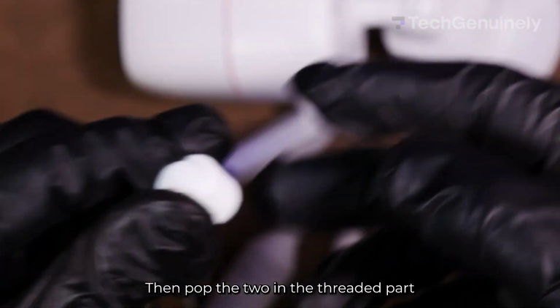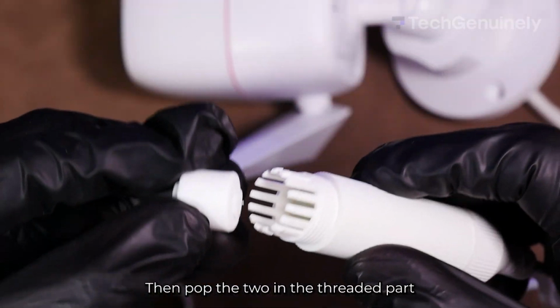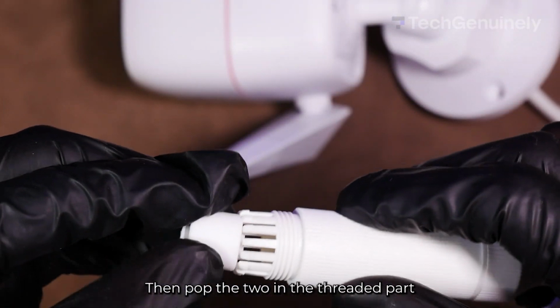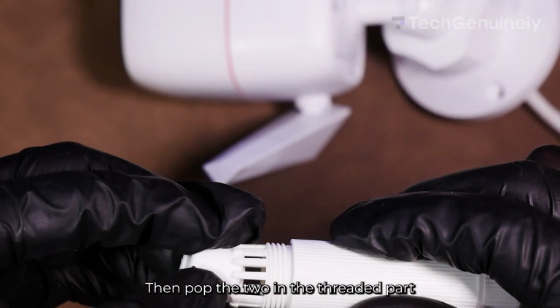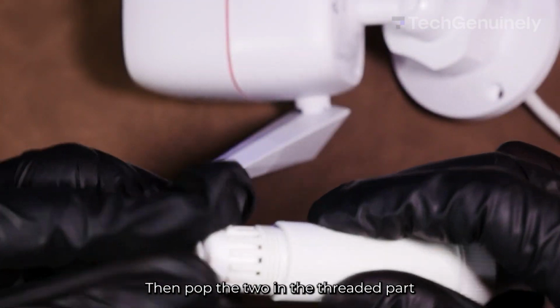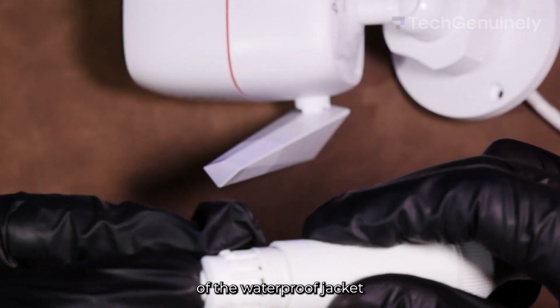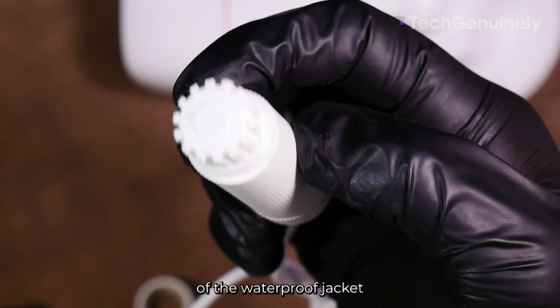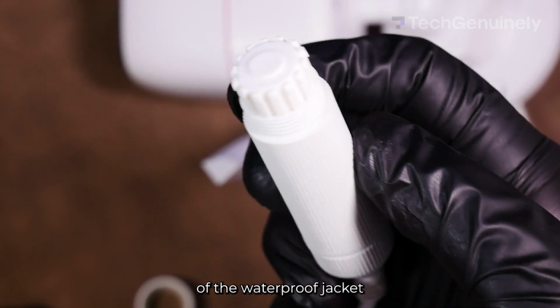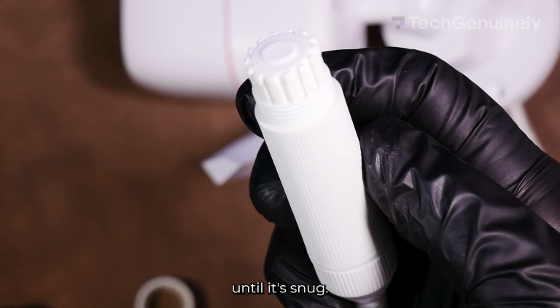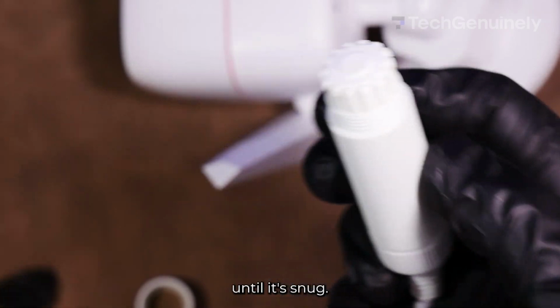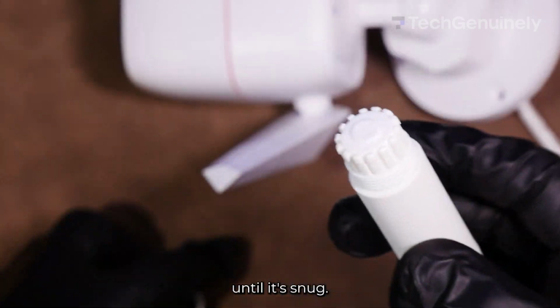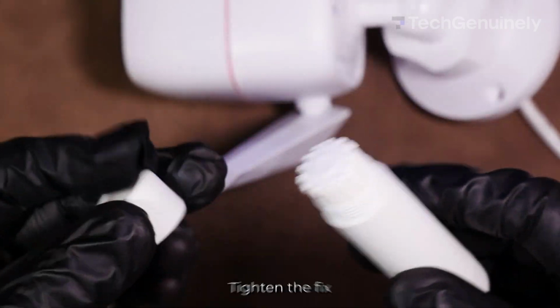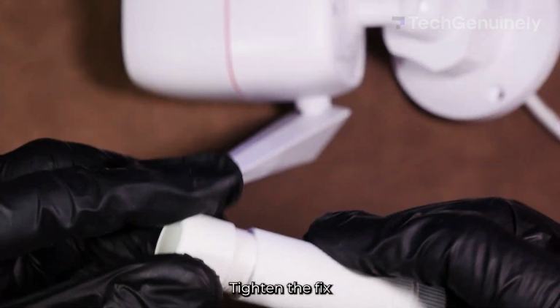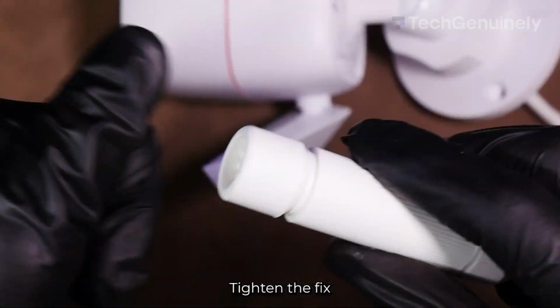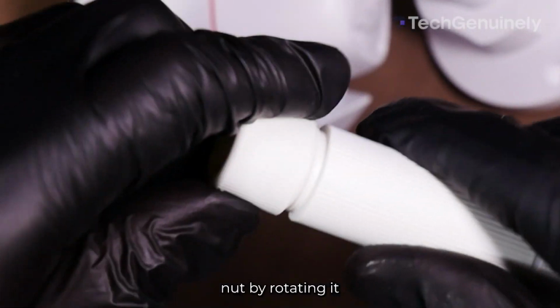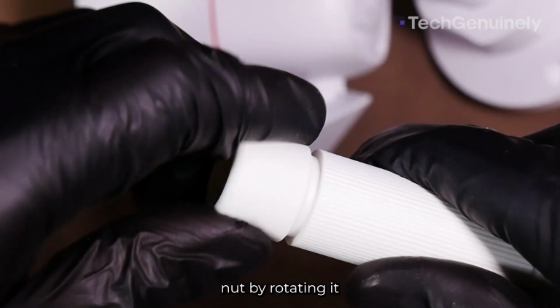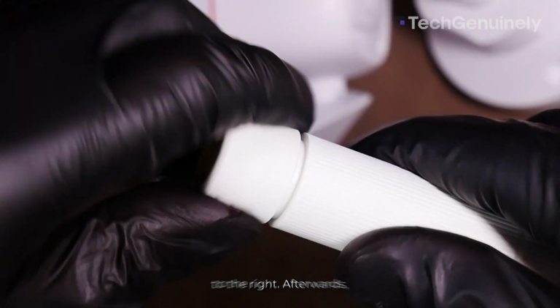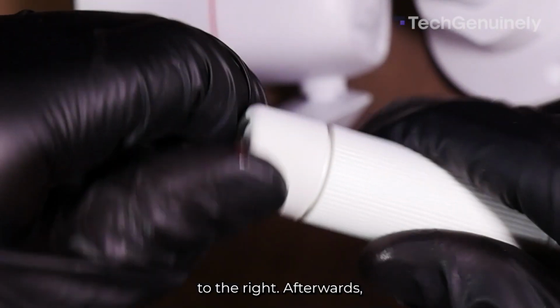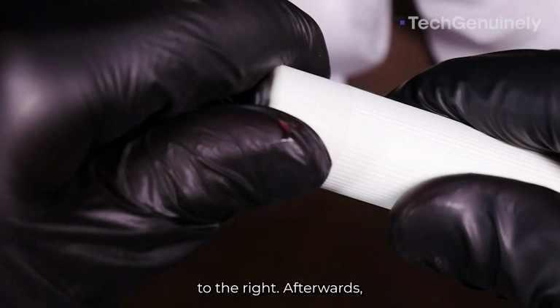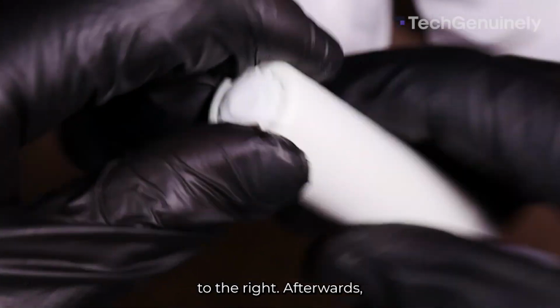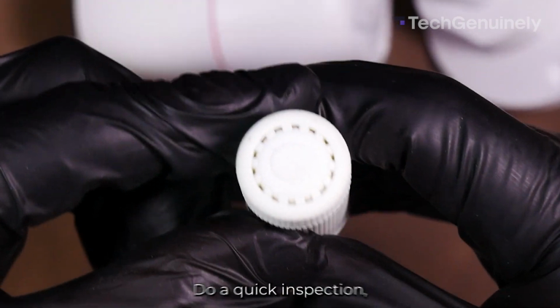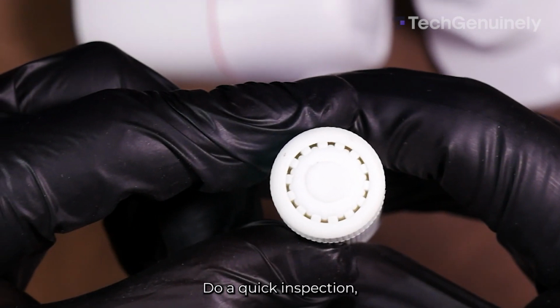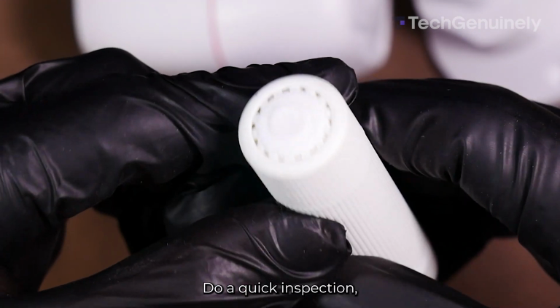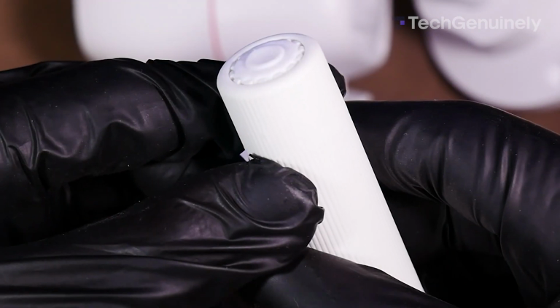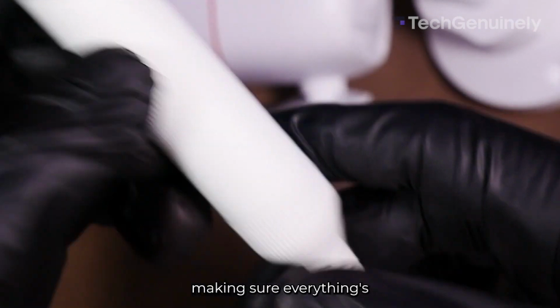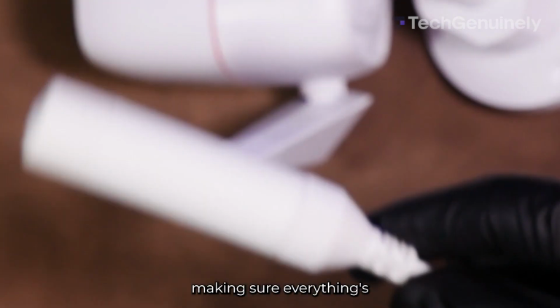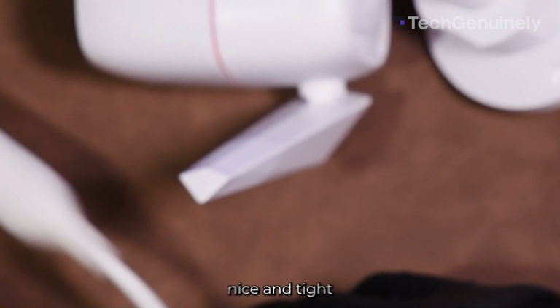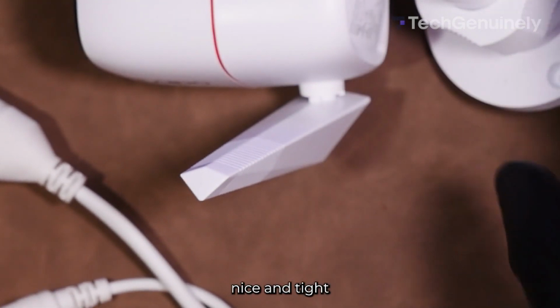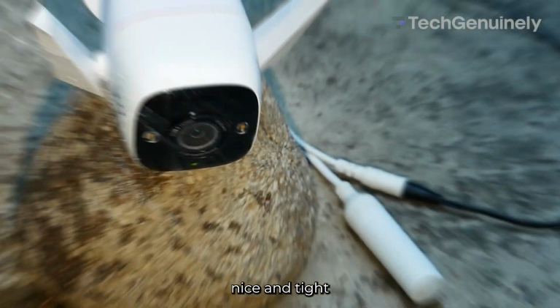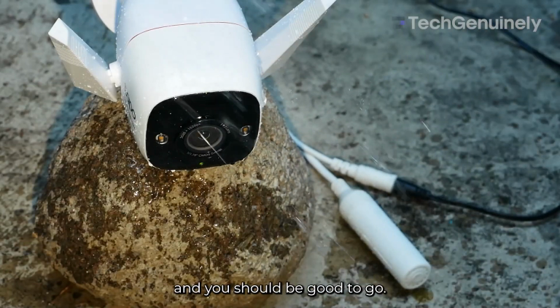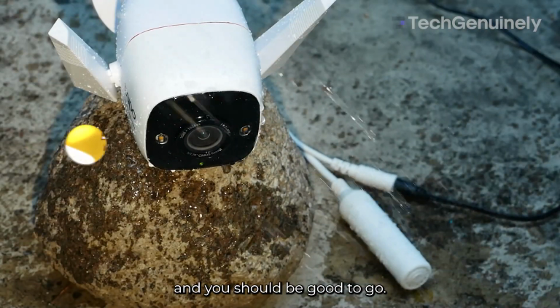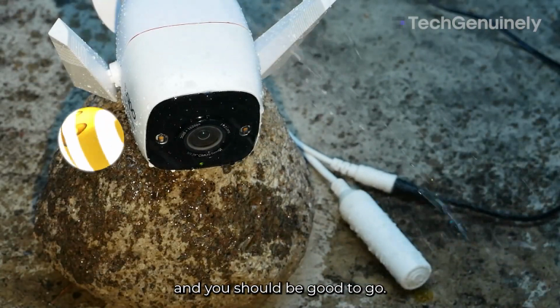Then pop the two in the threaded part of the waterproof jacket until it's snug. Tighten the fix nut by rotating it to the right. Afterwards, do a quick inspection, making sure everything's nice and tight, and you should be good to go.